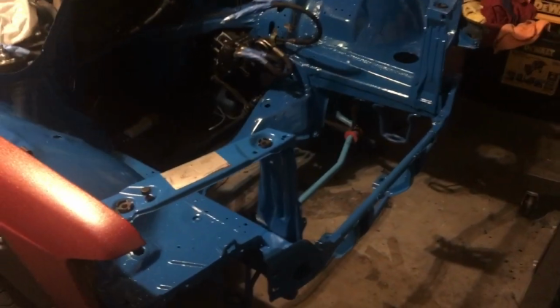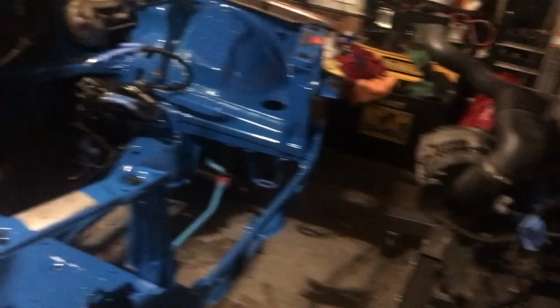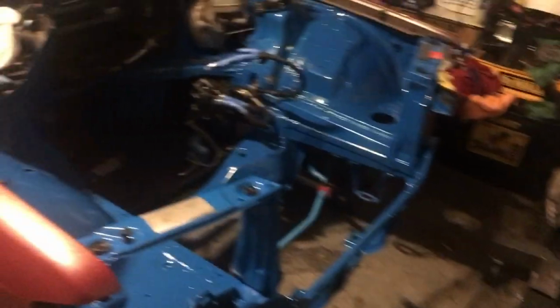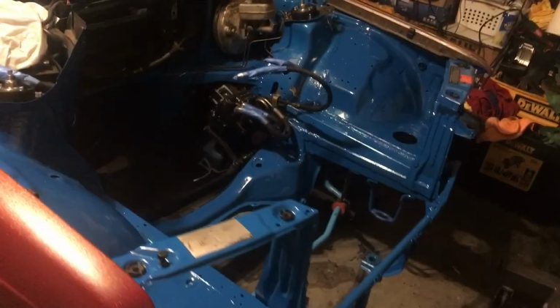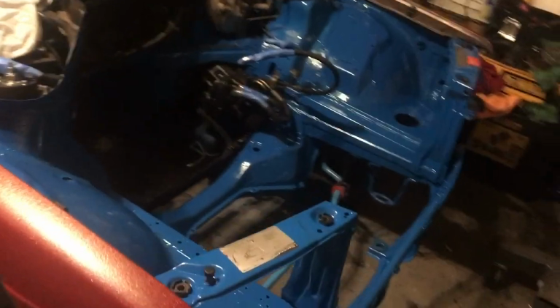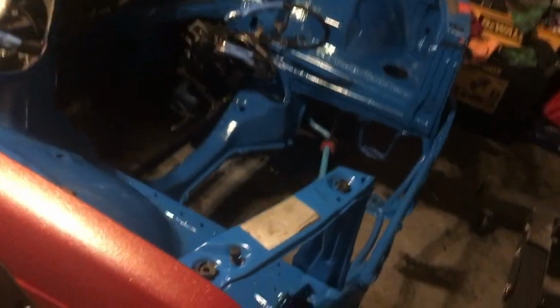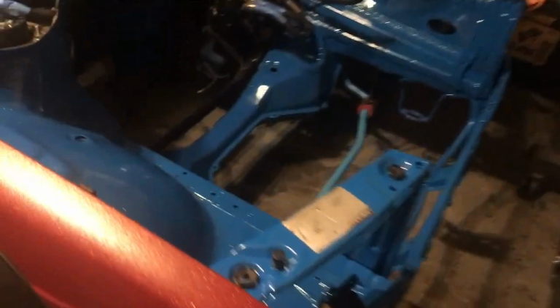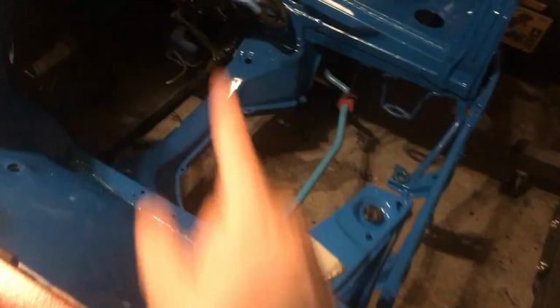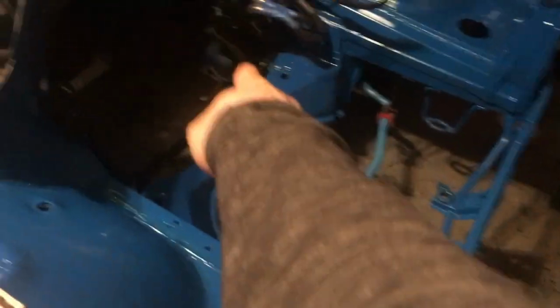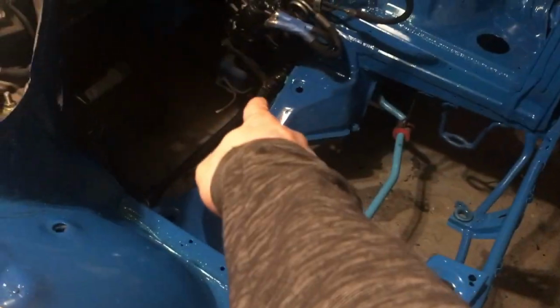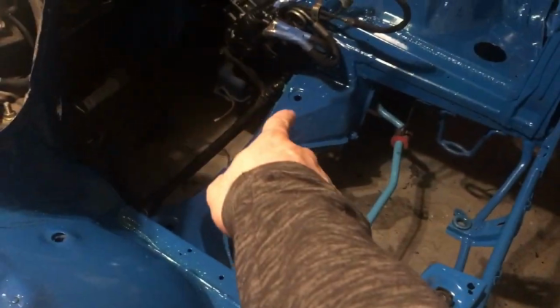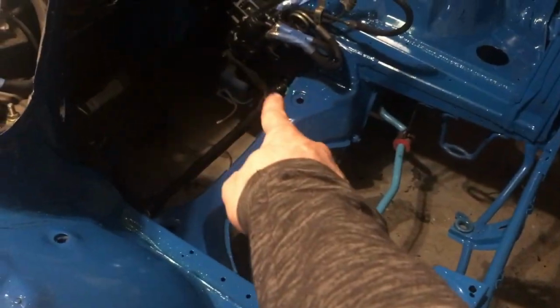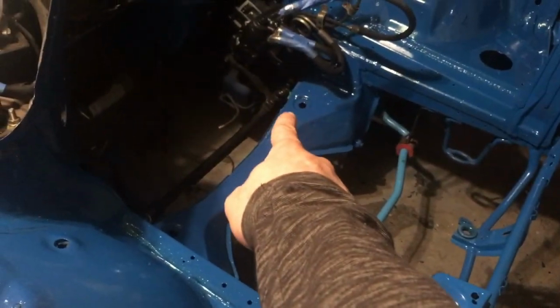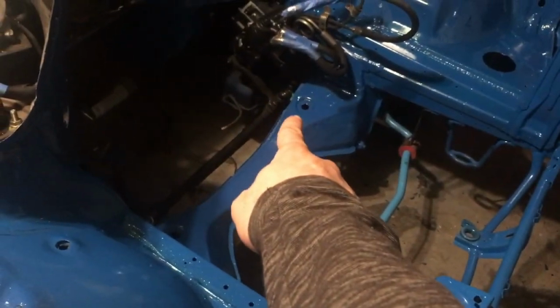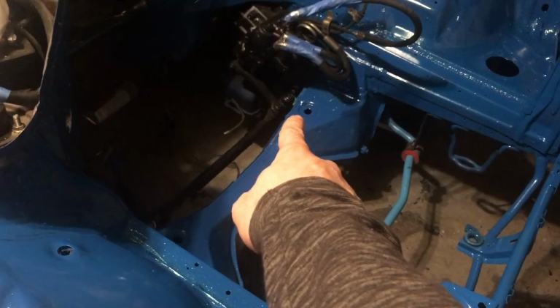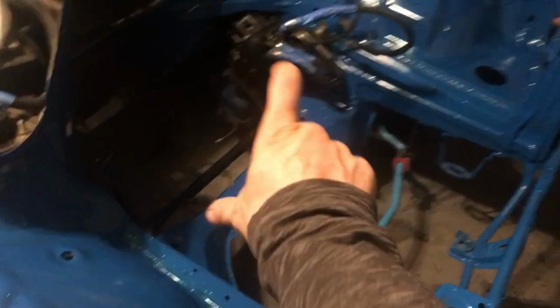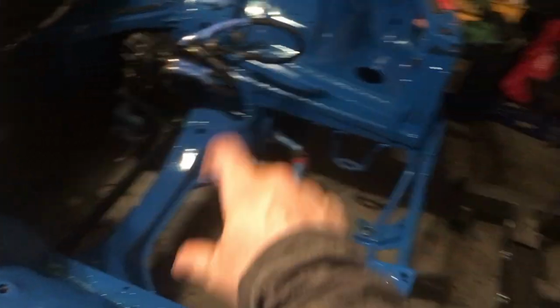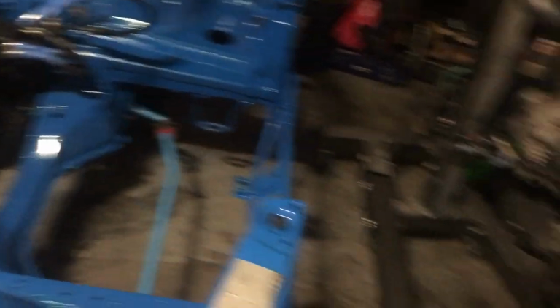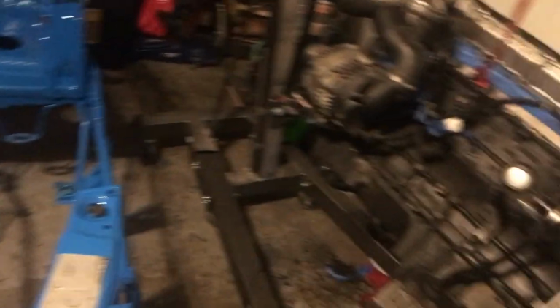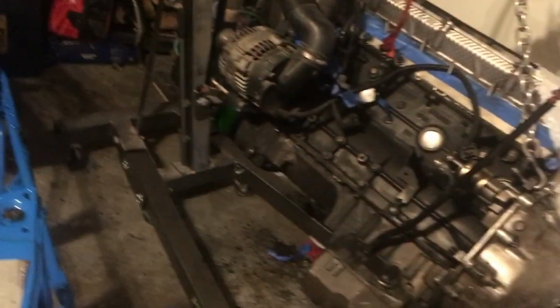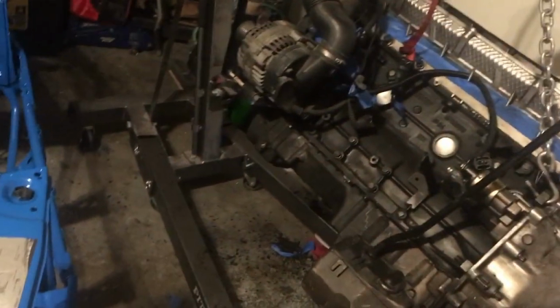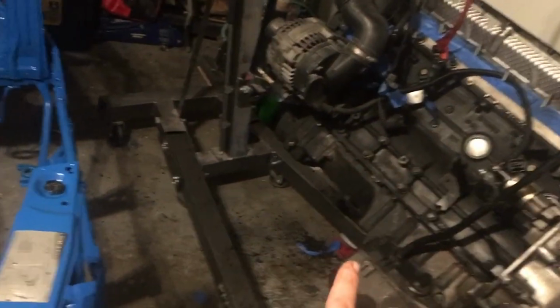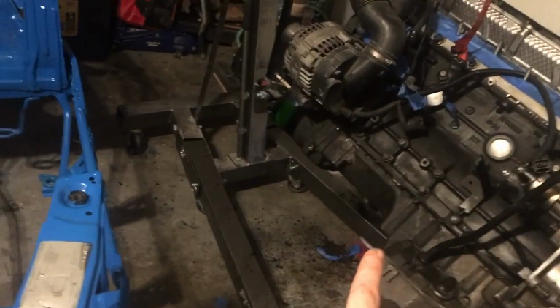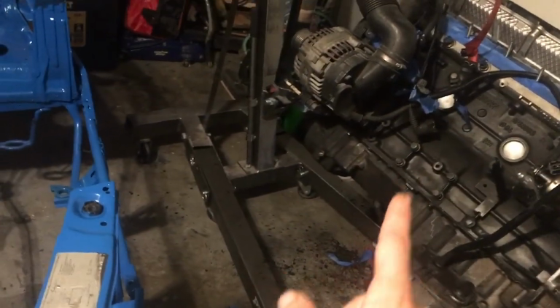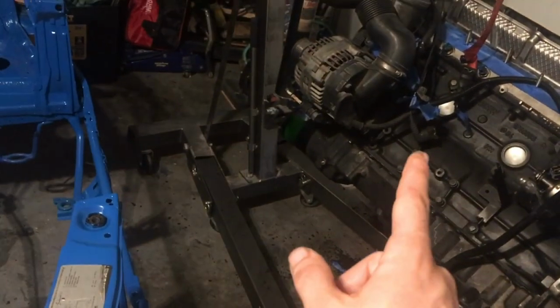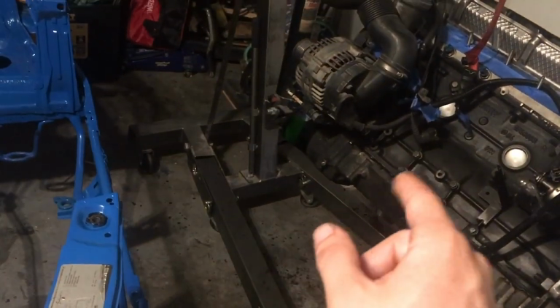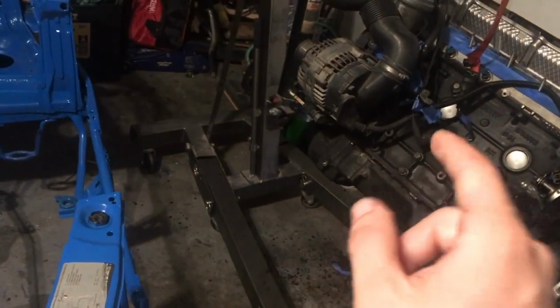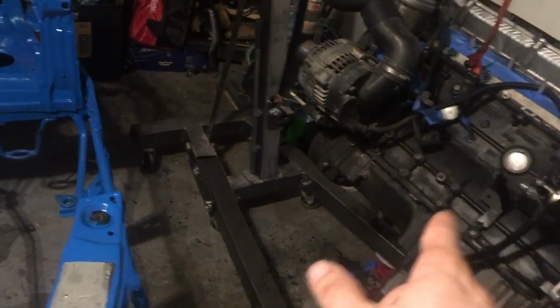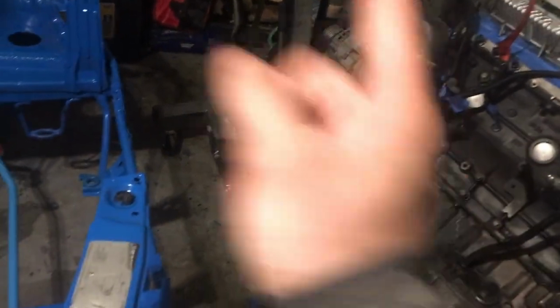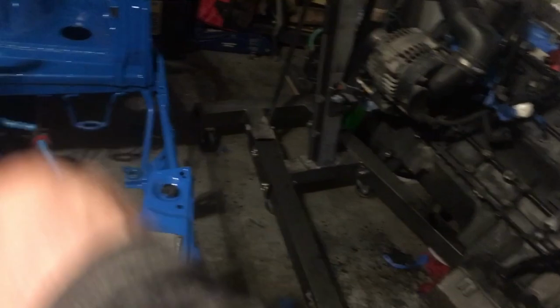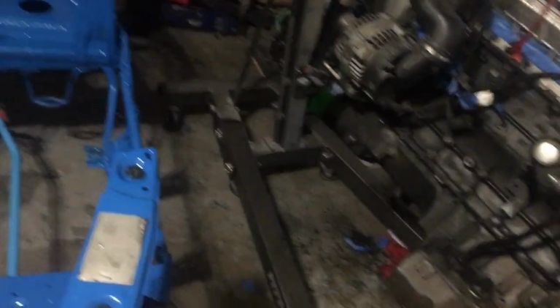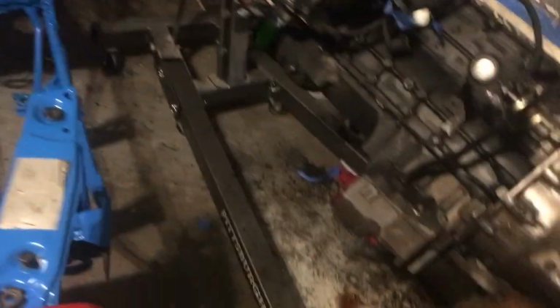As far as the motor mounts go, I'm going to use the stock 190E motor mounts and I'm just going to make custom adapters to mount this engine onto those motor mounts.